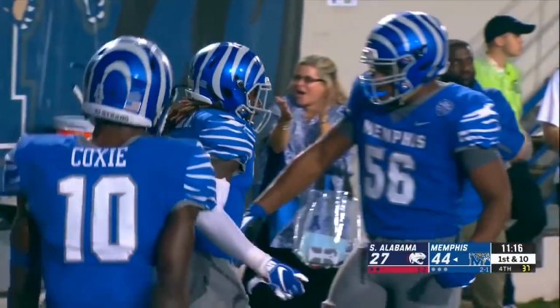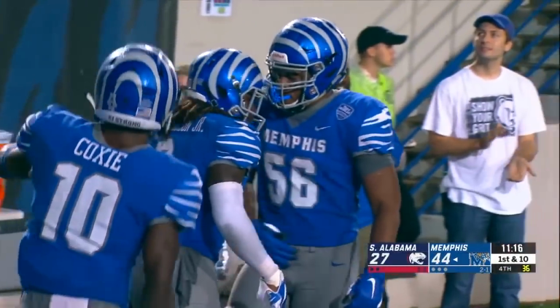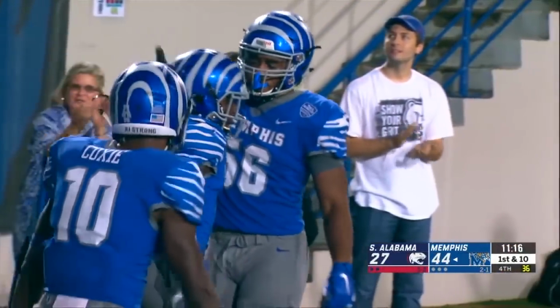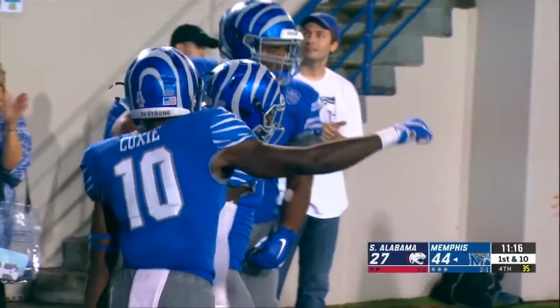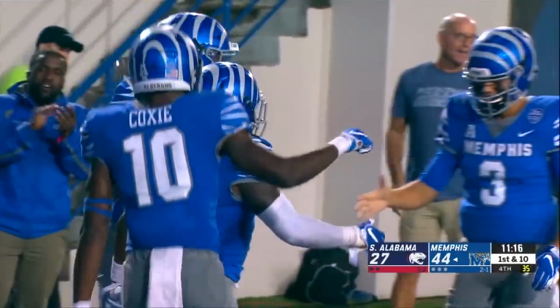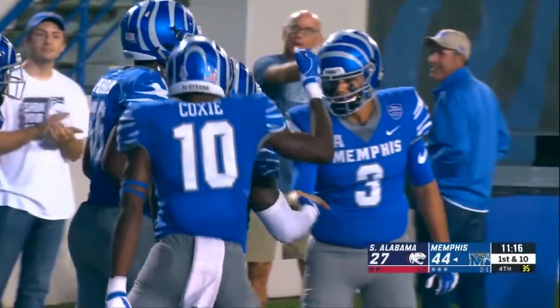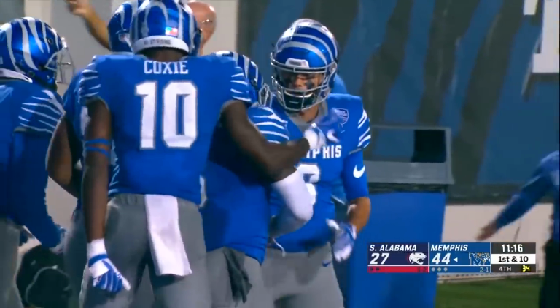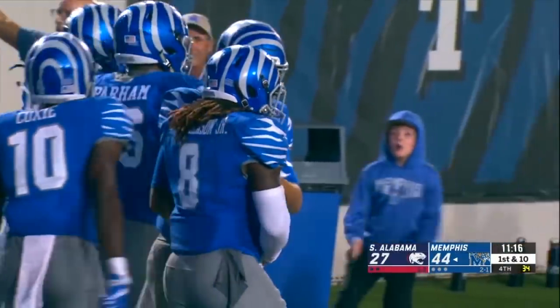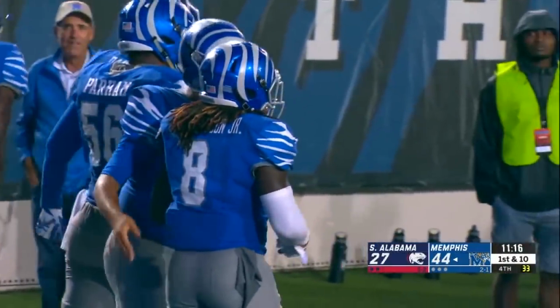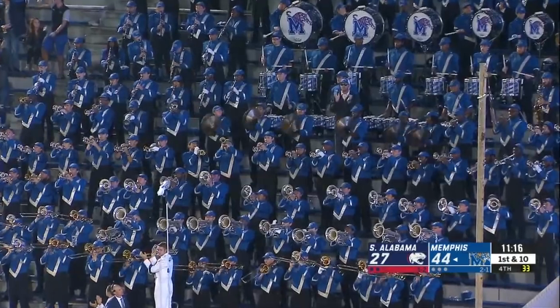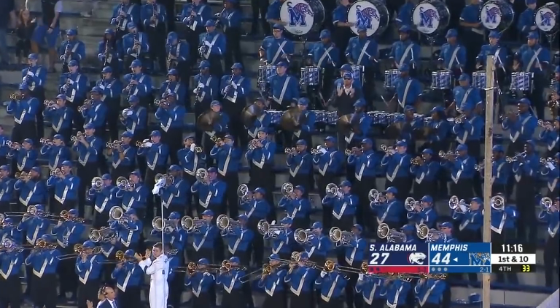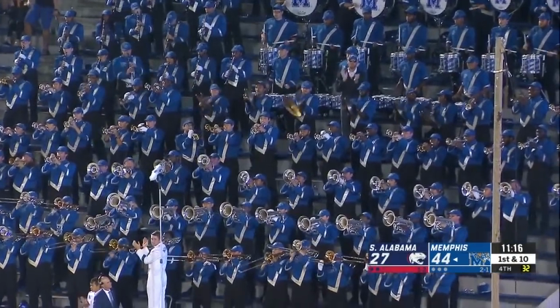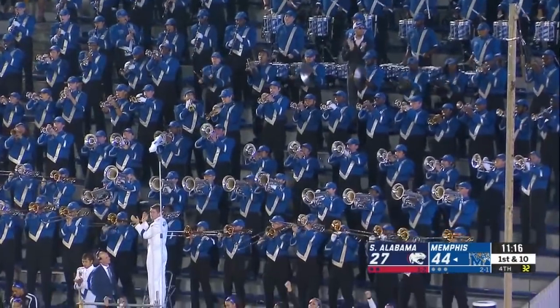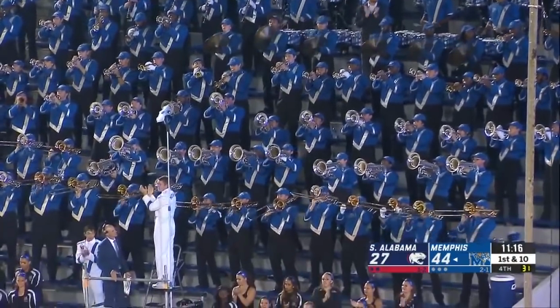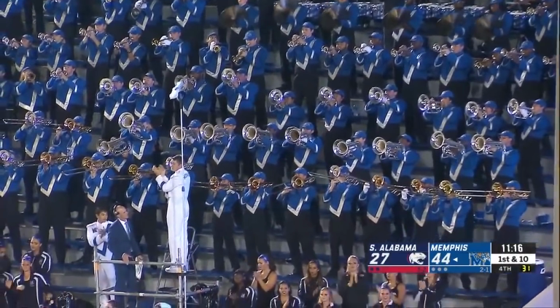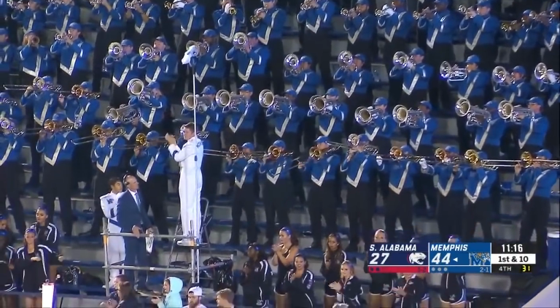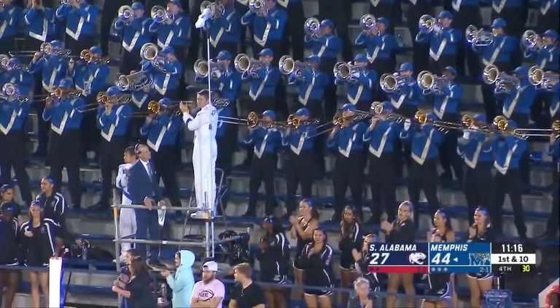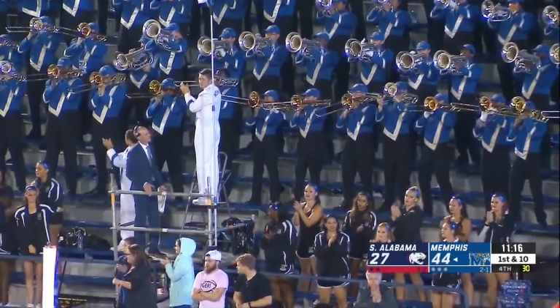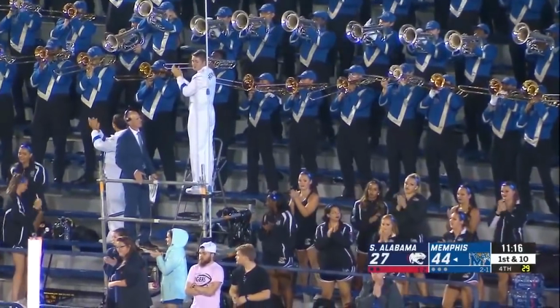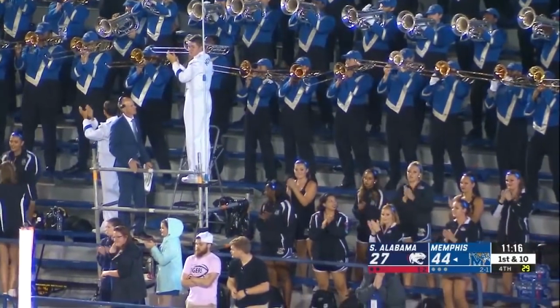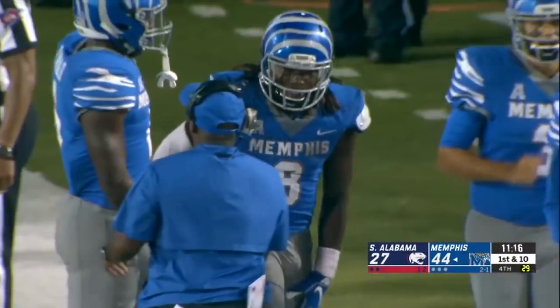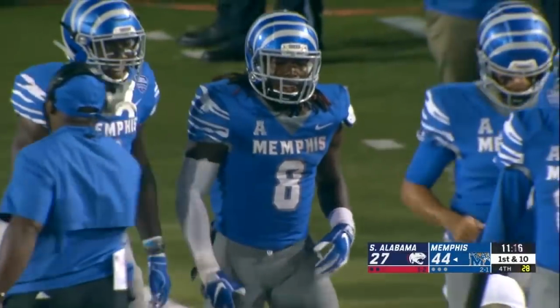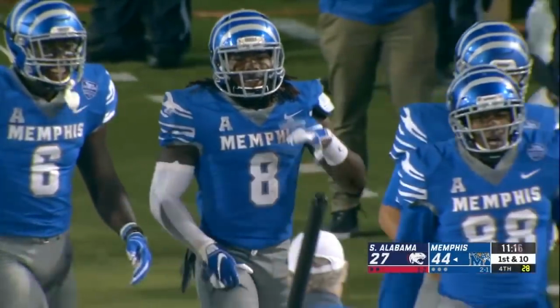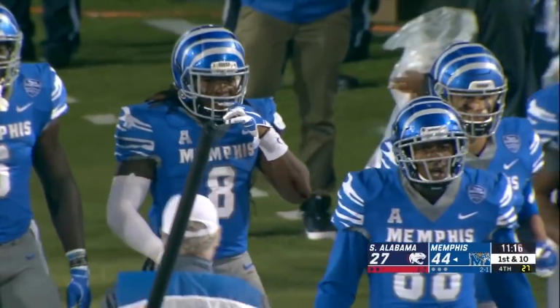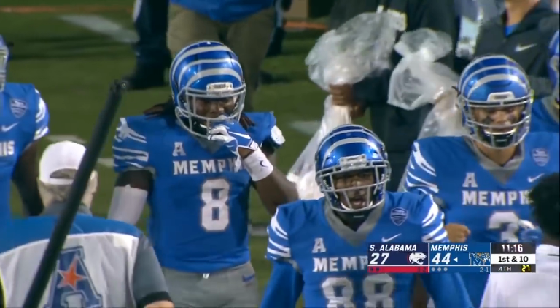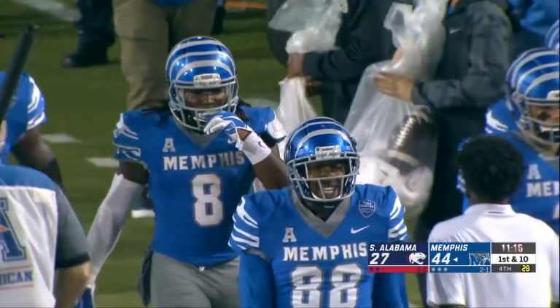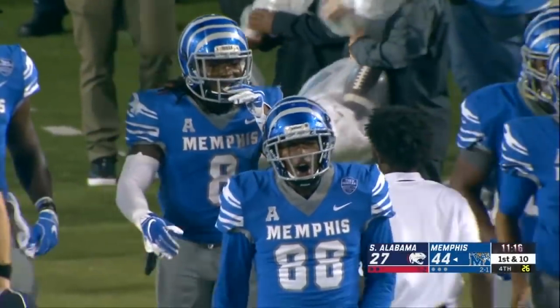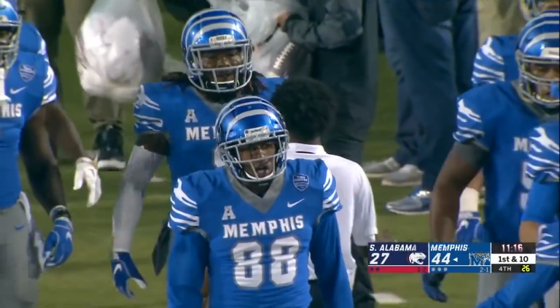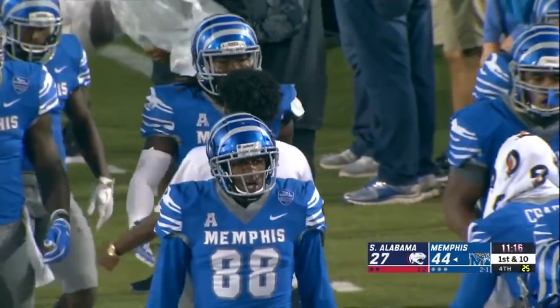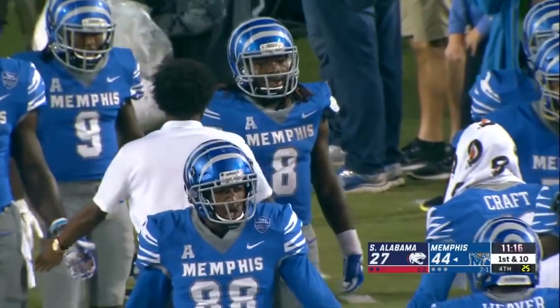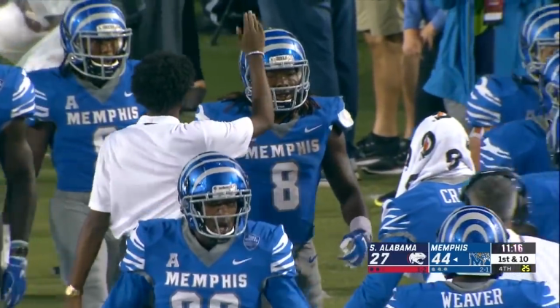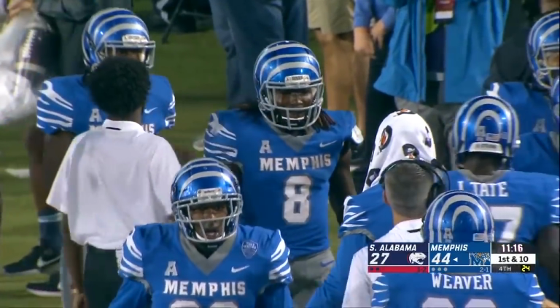Once the cutback was made at the line of scrimmage by Henderson, he saw nothing but turf in front of him. And another long touchdown run by the leading rusher in the country — Mr. Electric — Darryl Henderson!